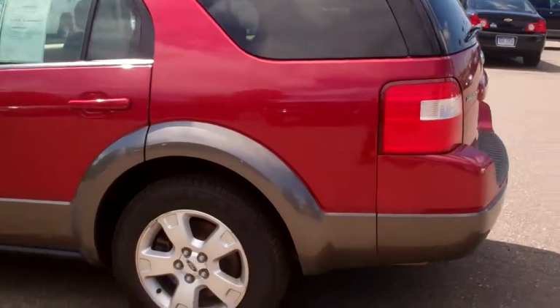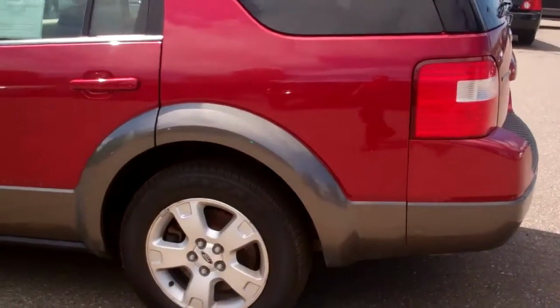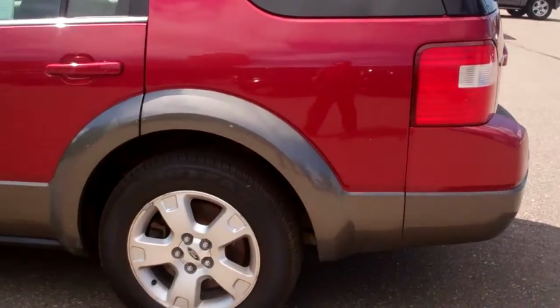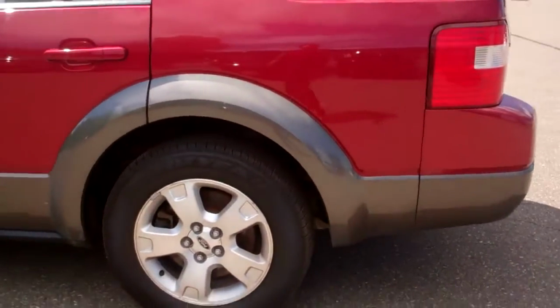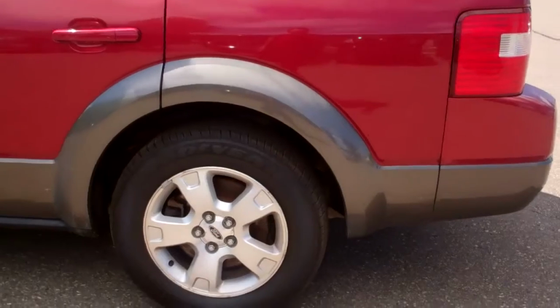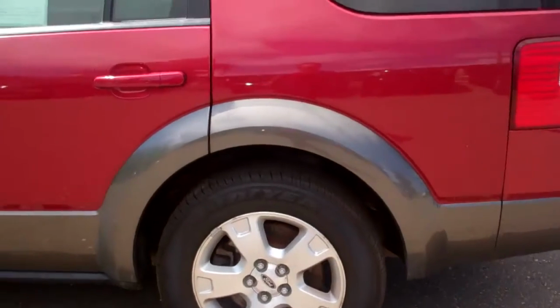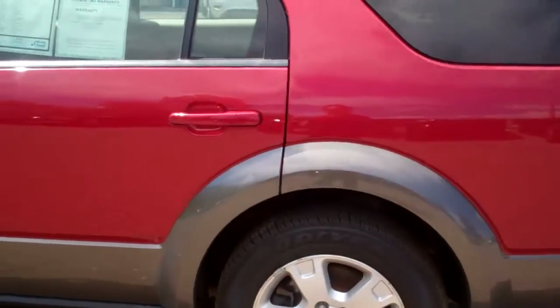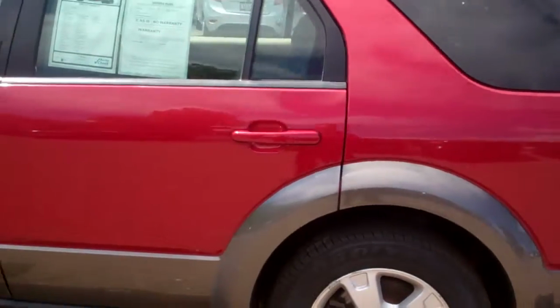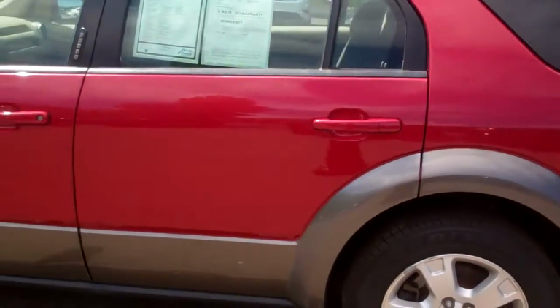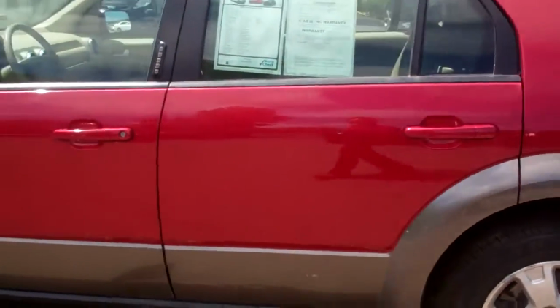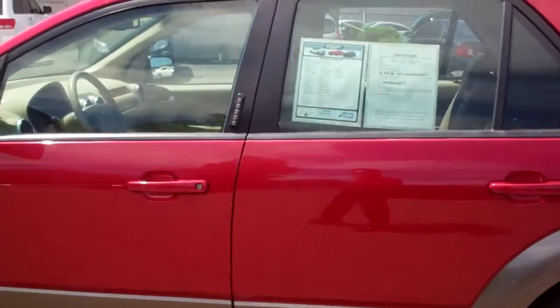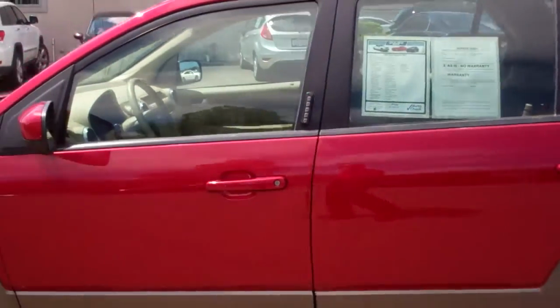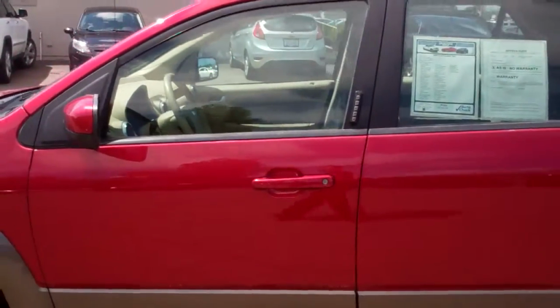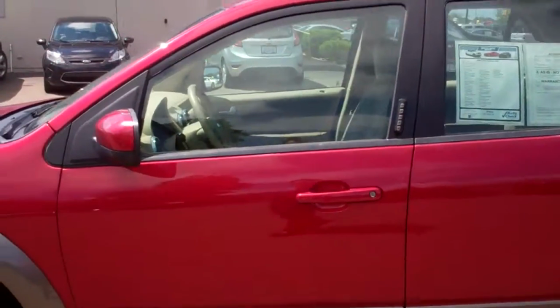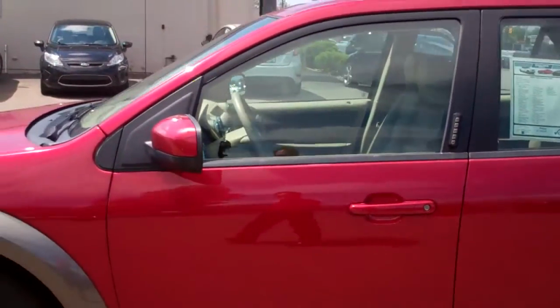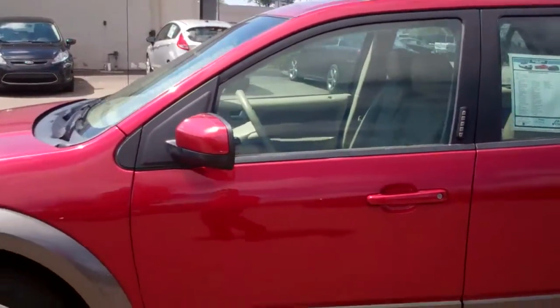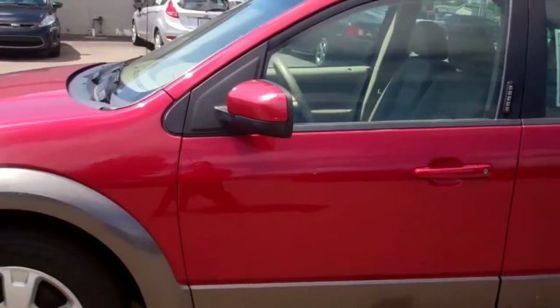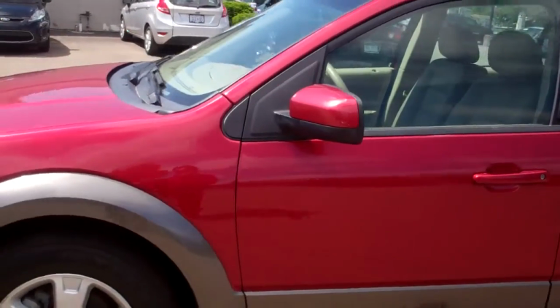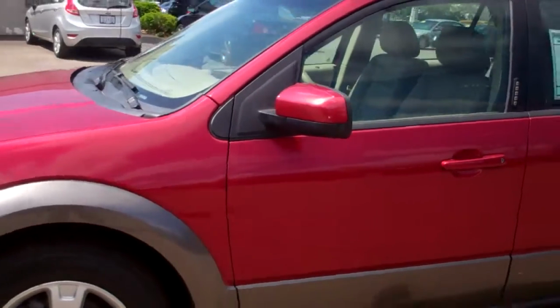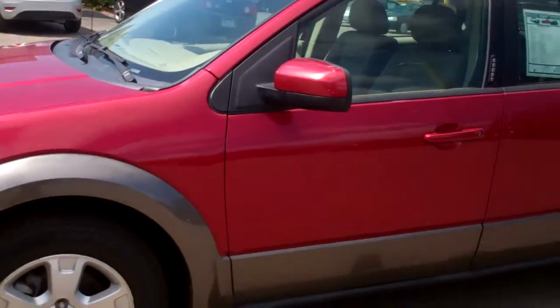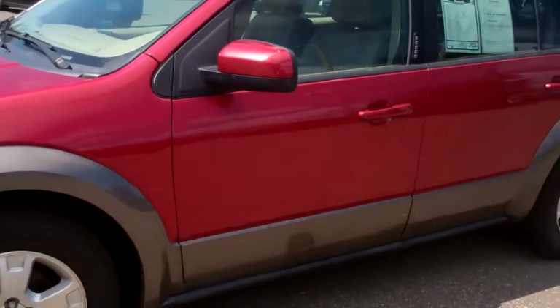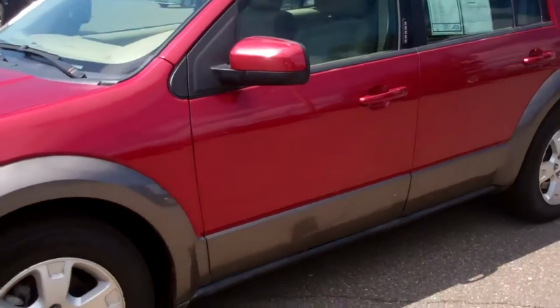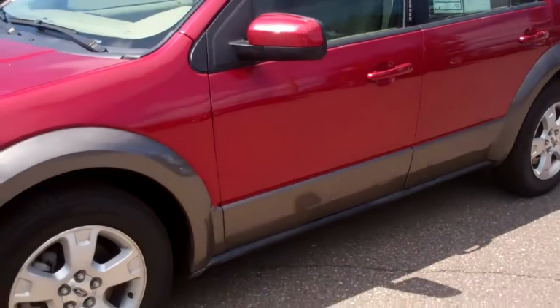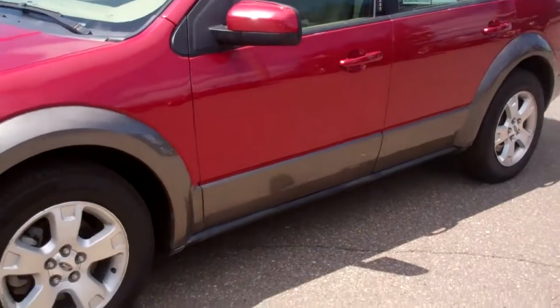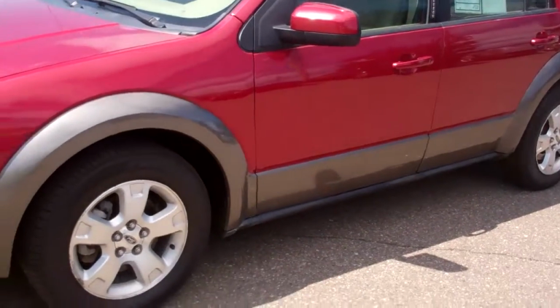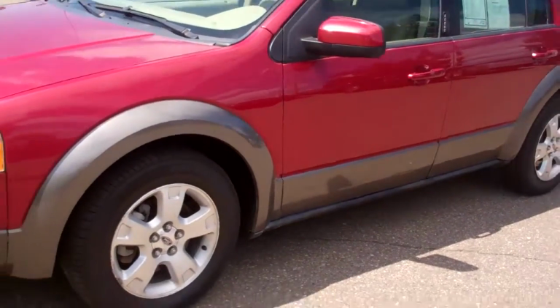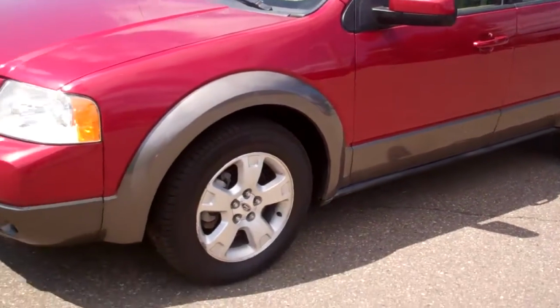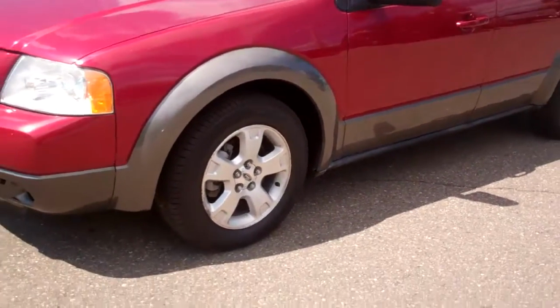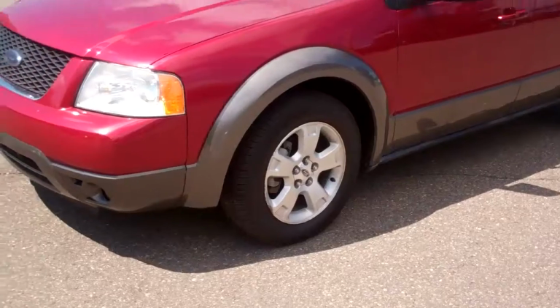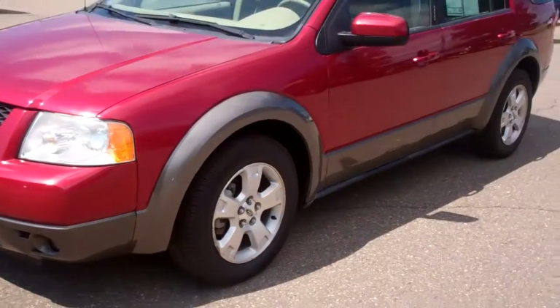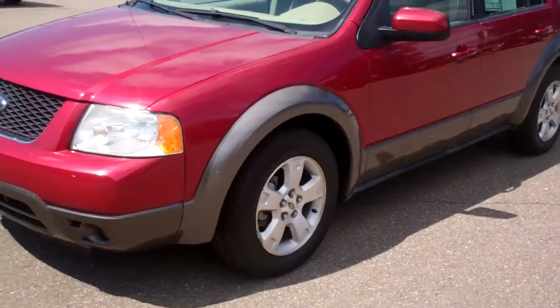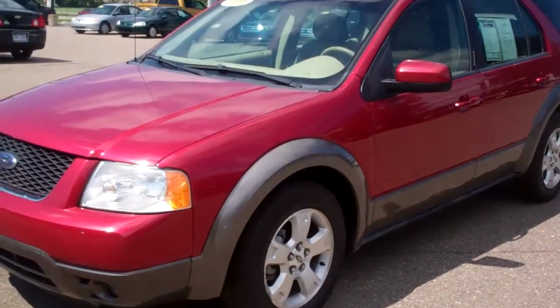Tires are in great shape. The outside paint and interior is in real good shape — I don't see any dings. The normal wear and tear is excellent on it.